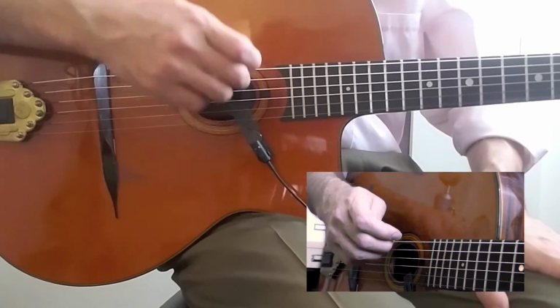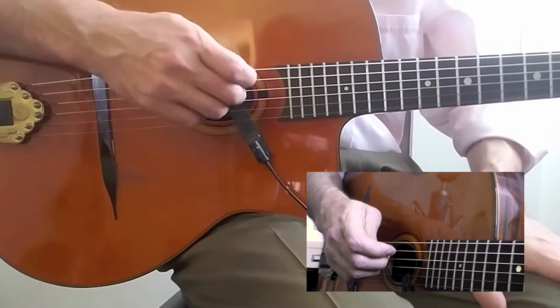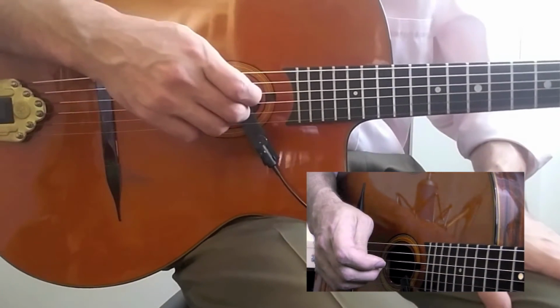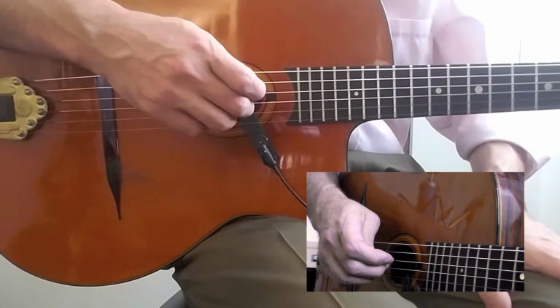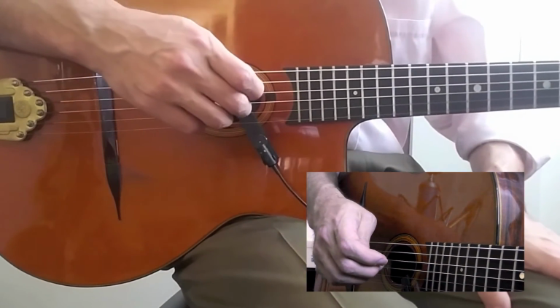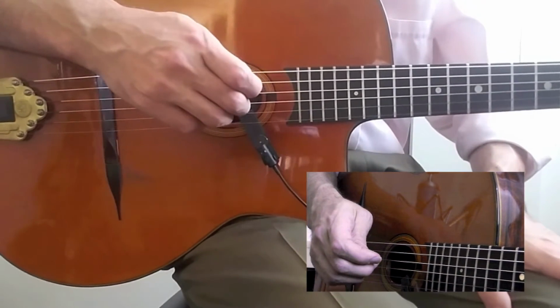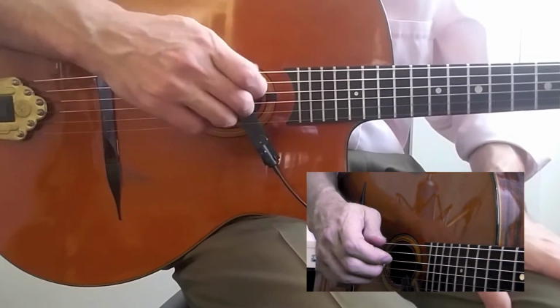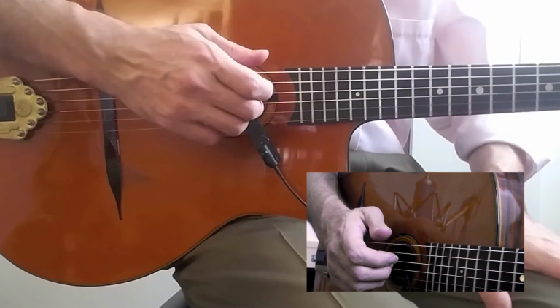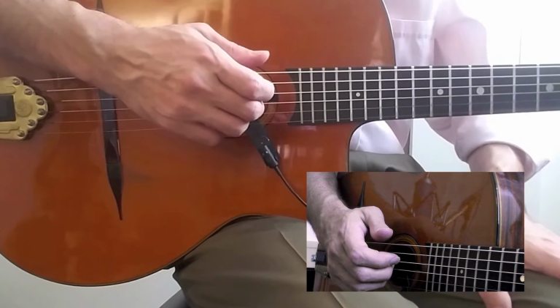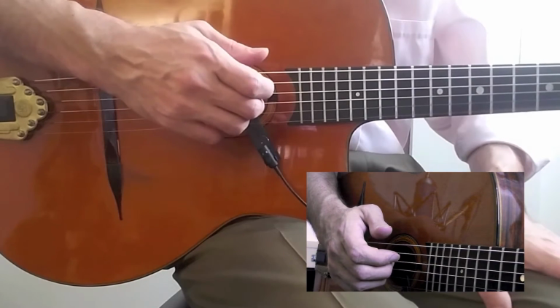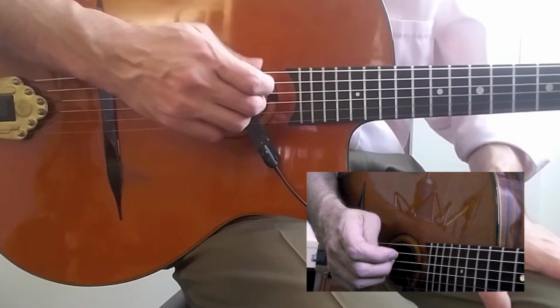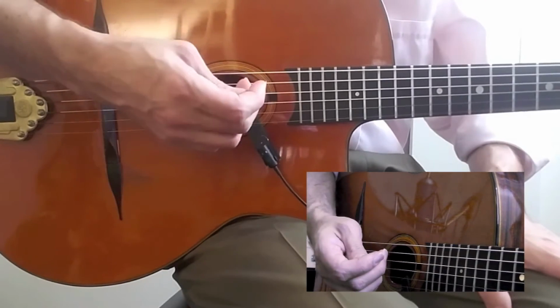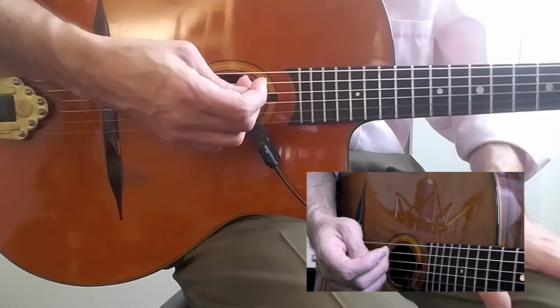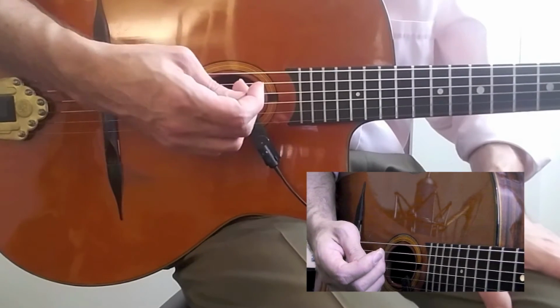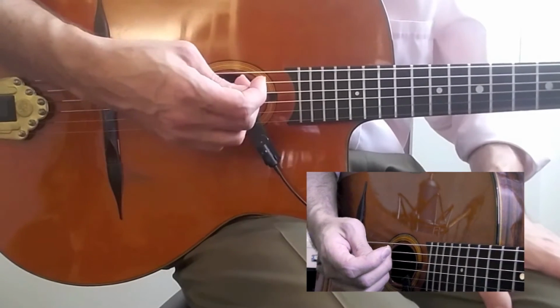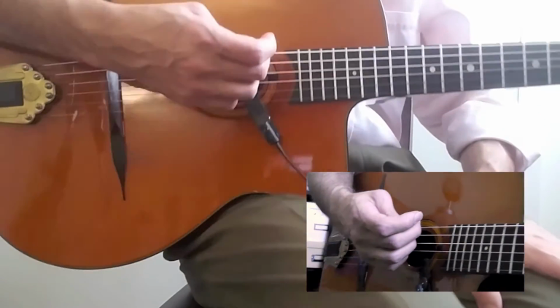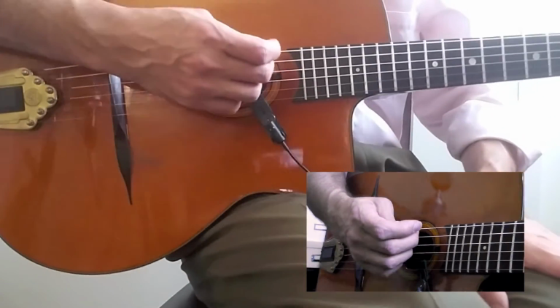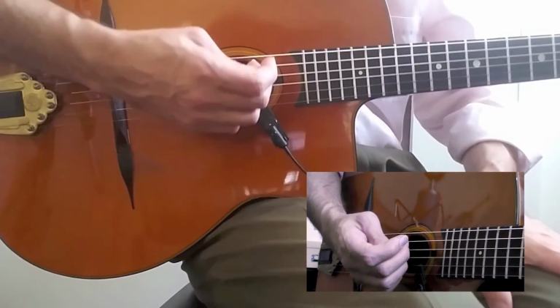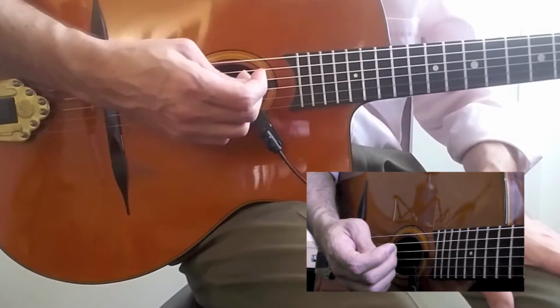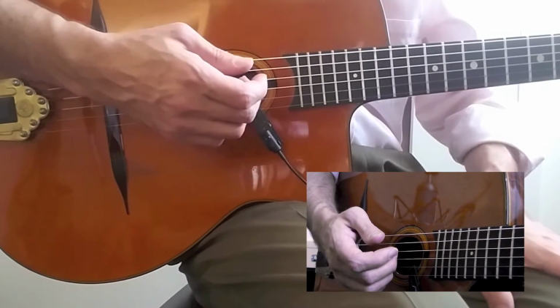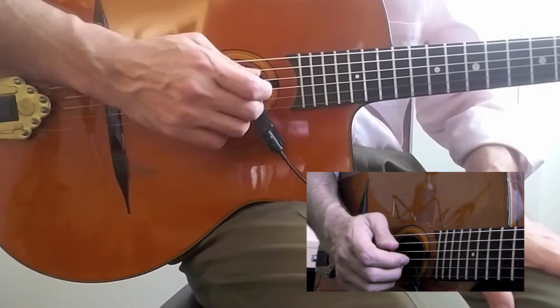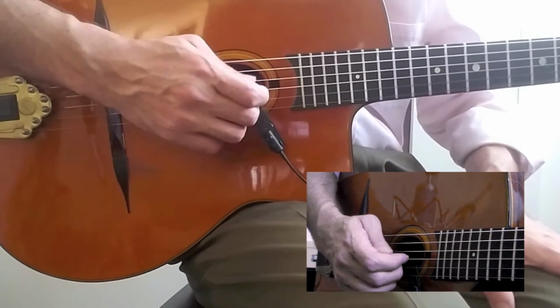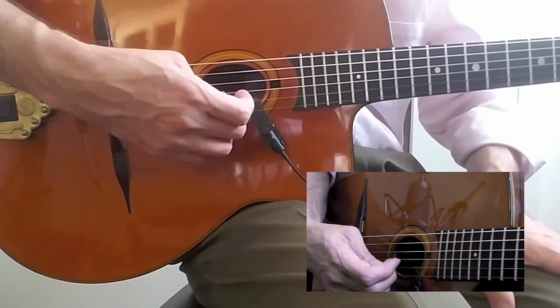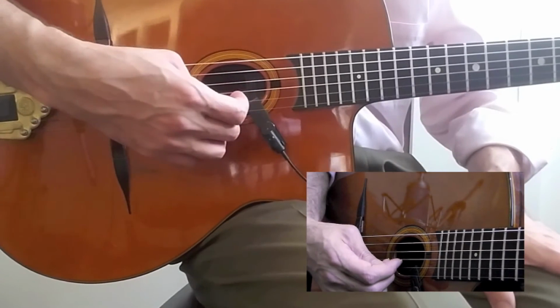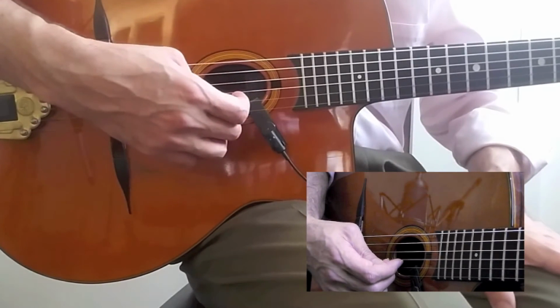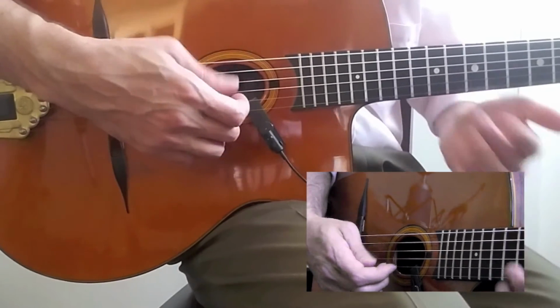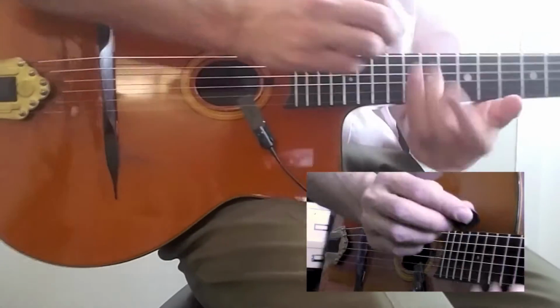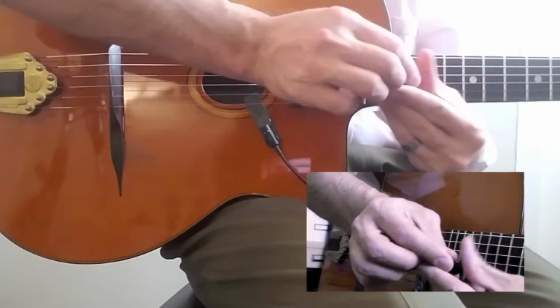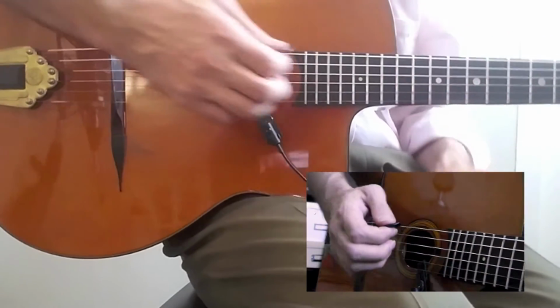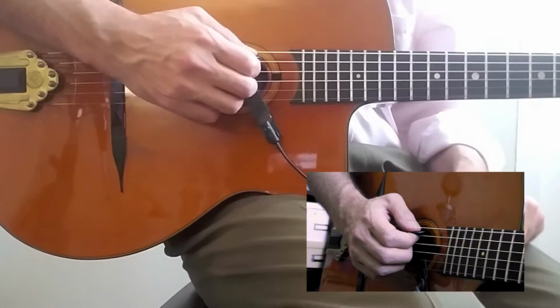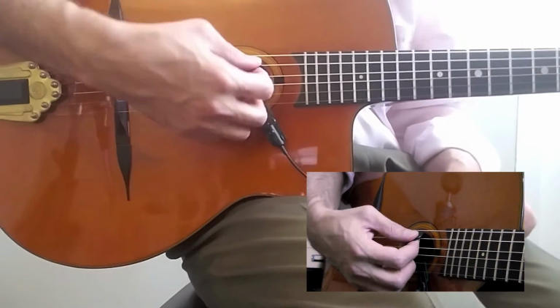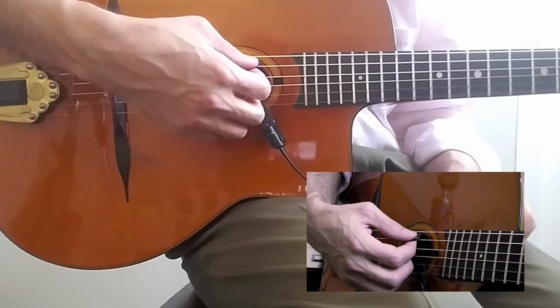Alright, continuing with Gypsy Jazz Mechanics for Beginners. This is another one that I get a lot of confusion about with my beginner students, especially young ones. So last time we taught you how to bend the wrist — flat wrist, bend wrist.